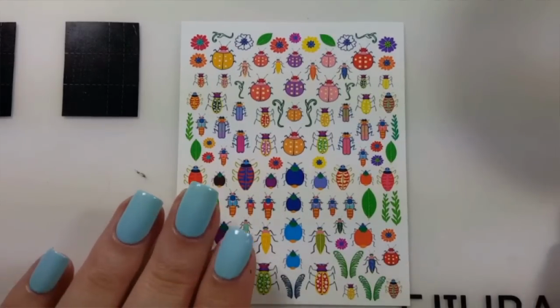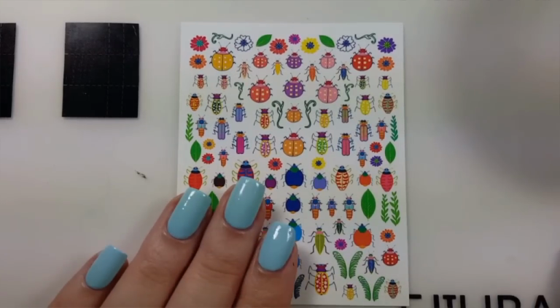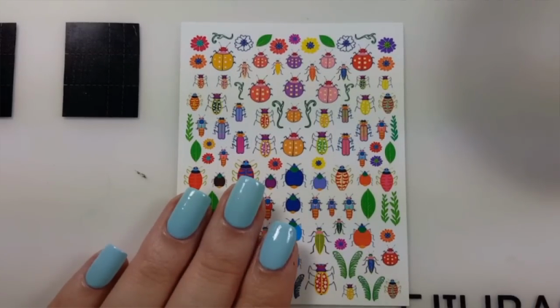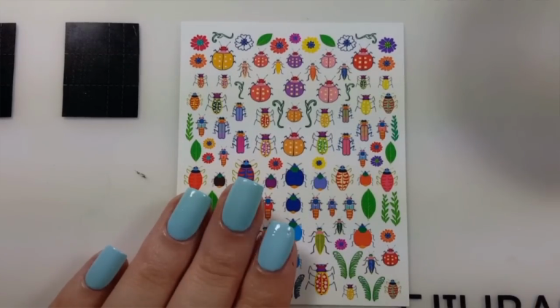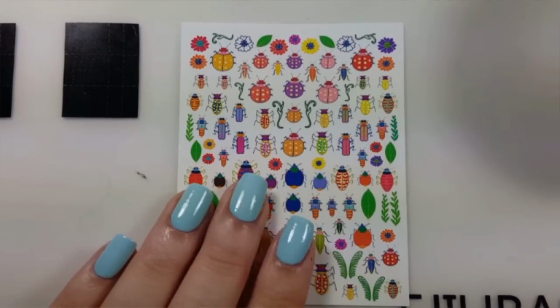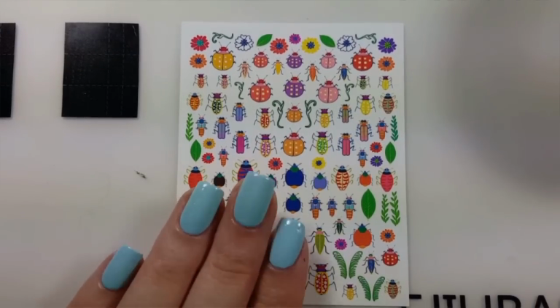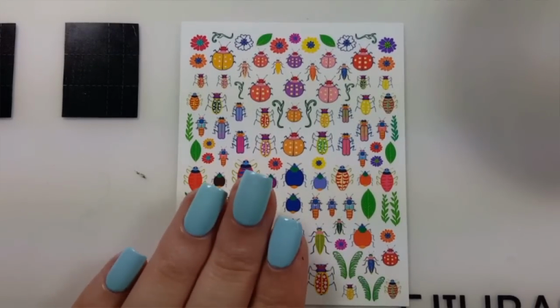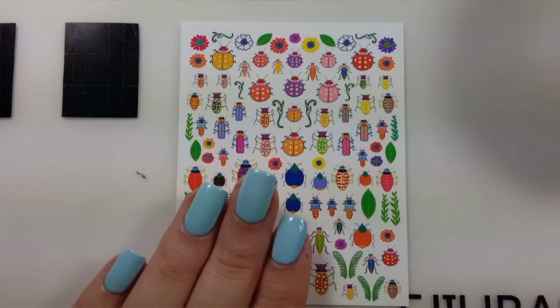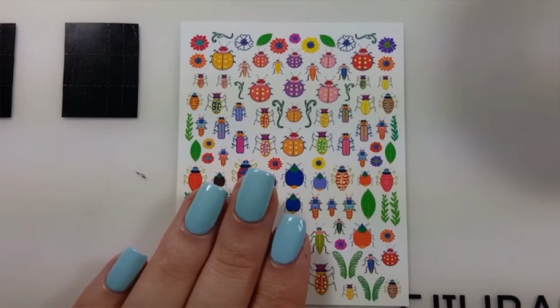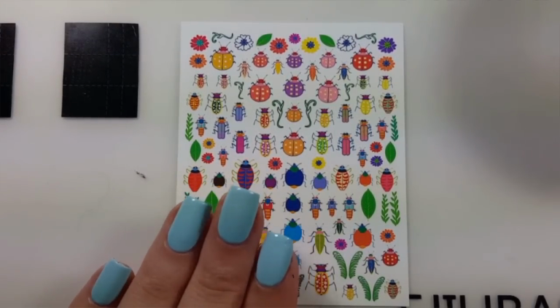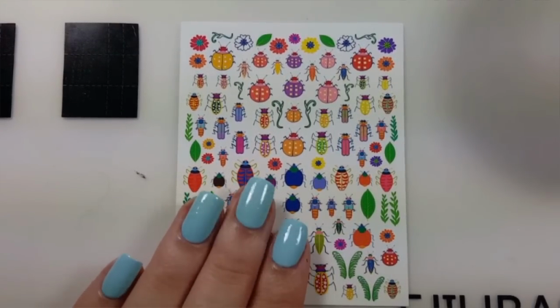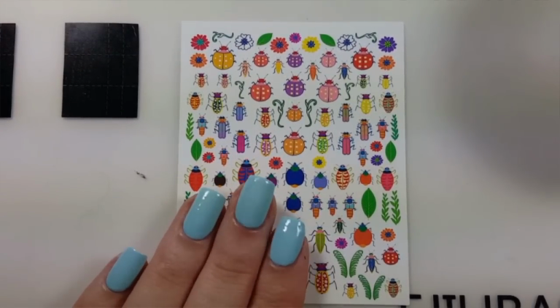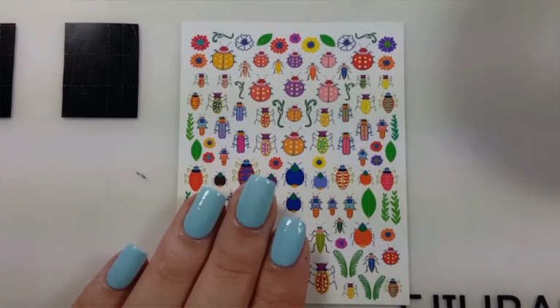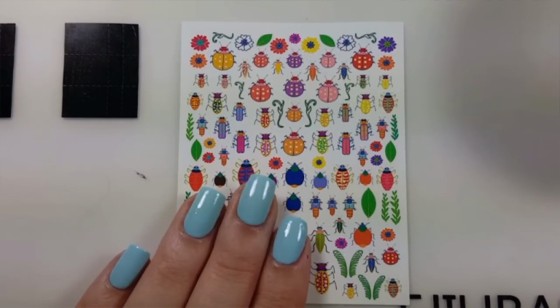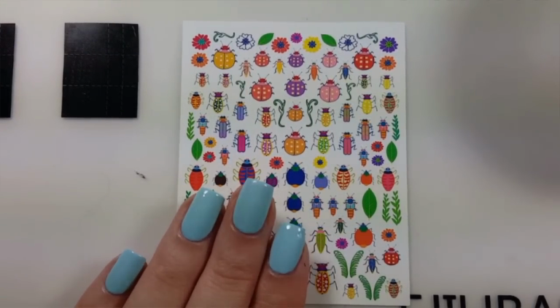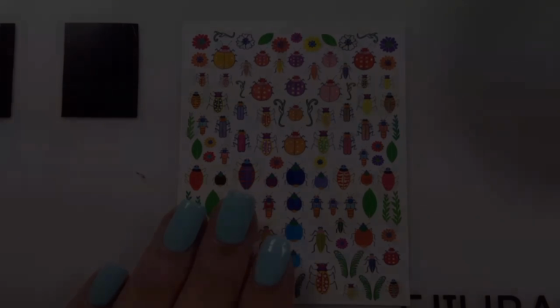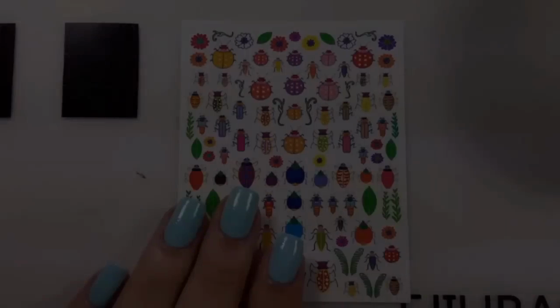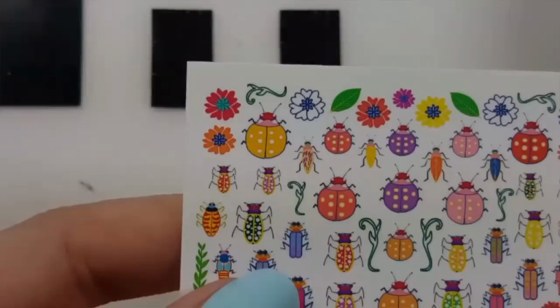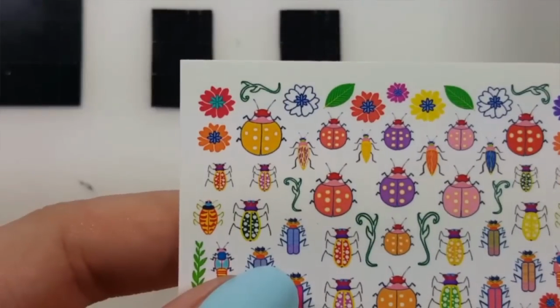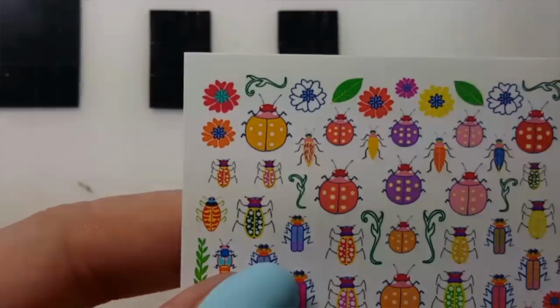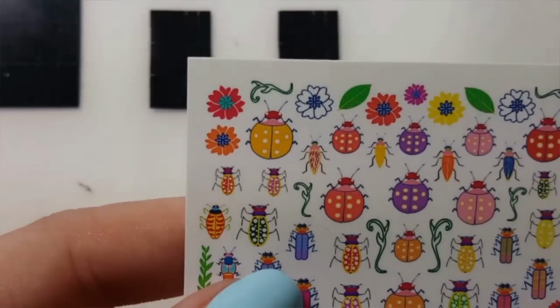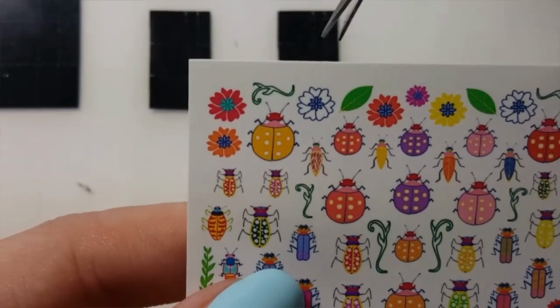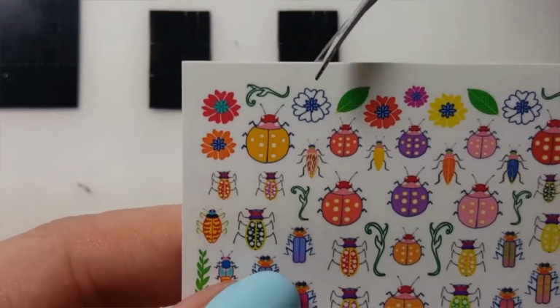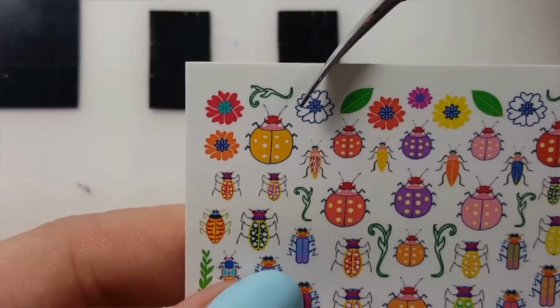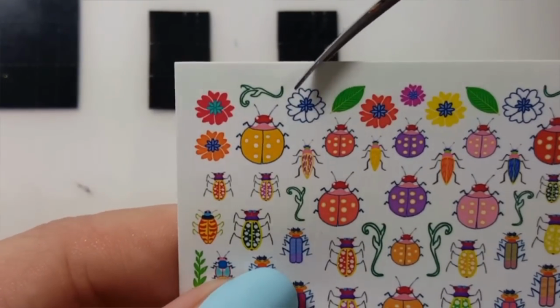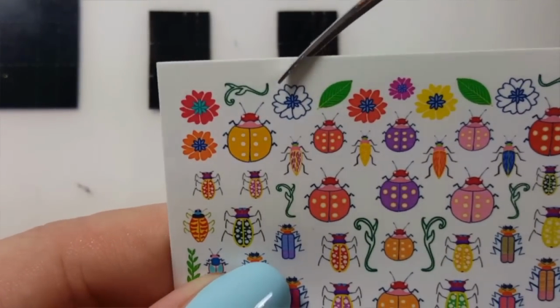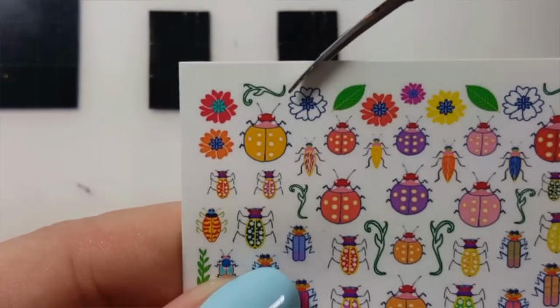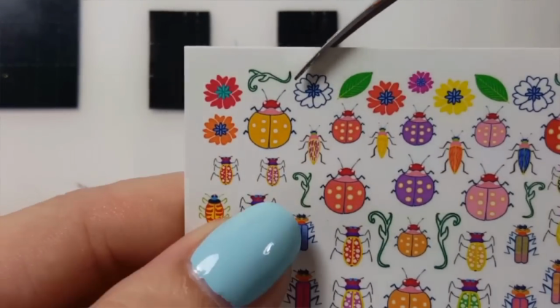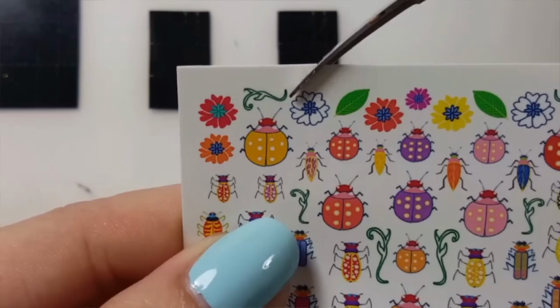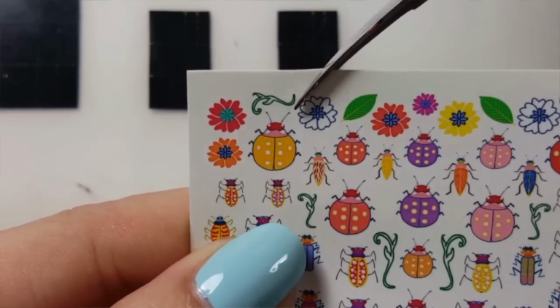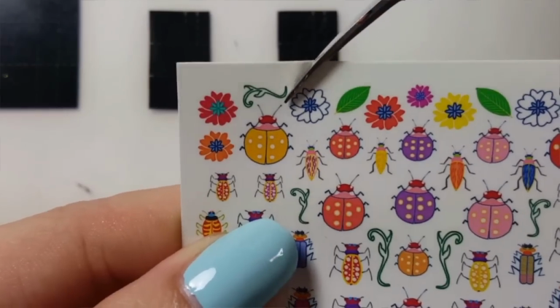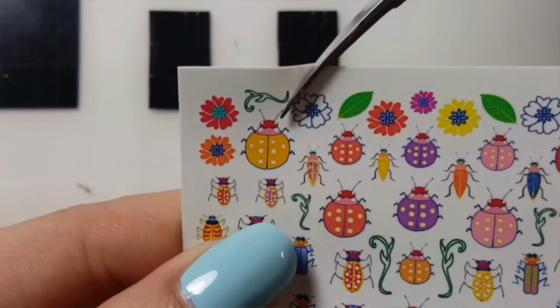To start off, your nails will need to be freshly painted so that they are a little bit tacky still. Pick the image off the sheet that you want and cut around it.